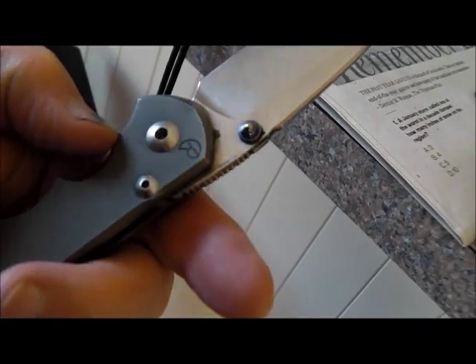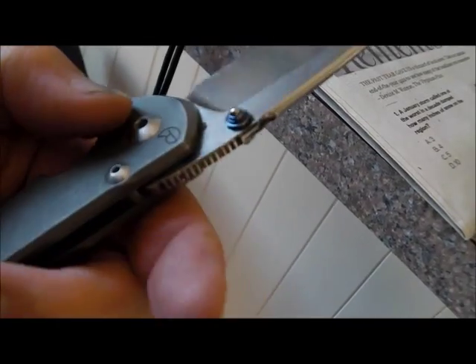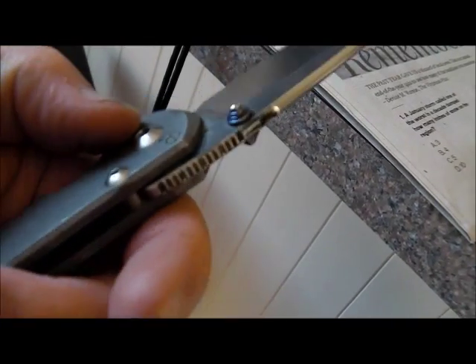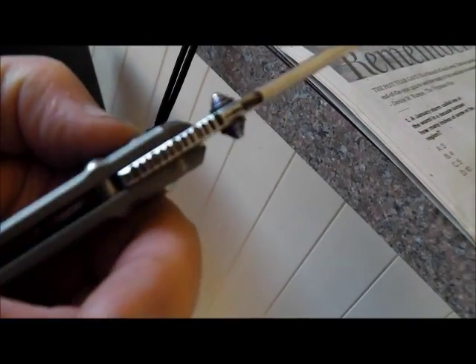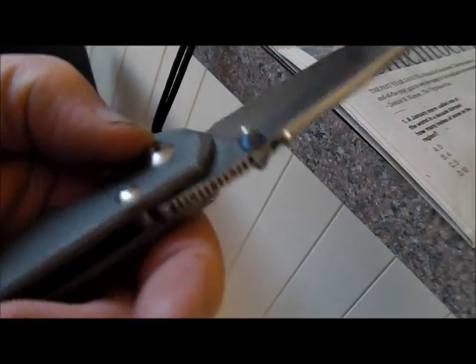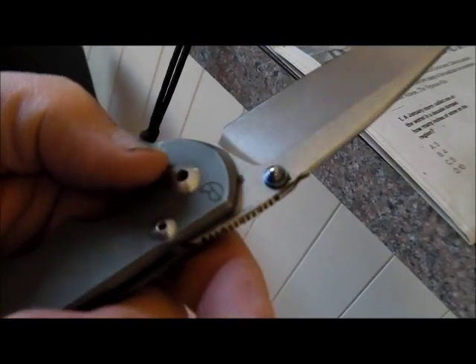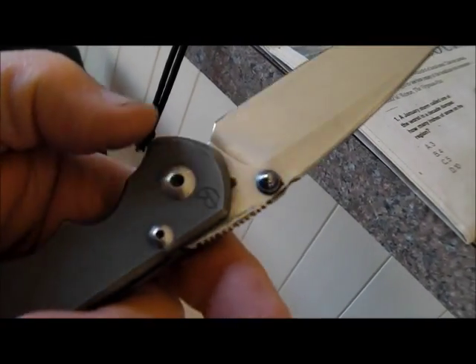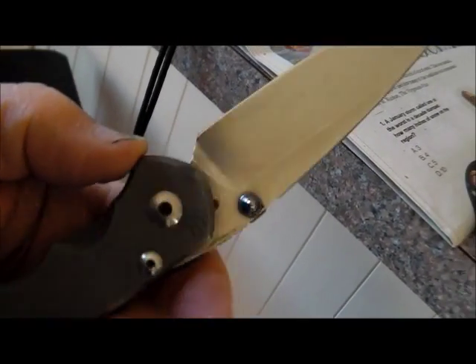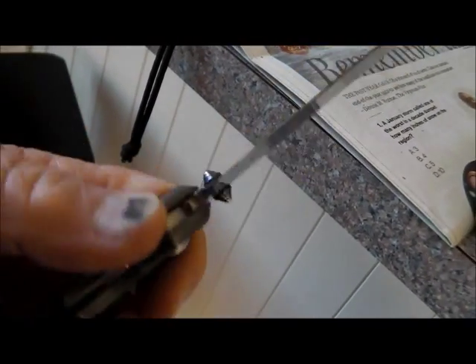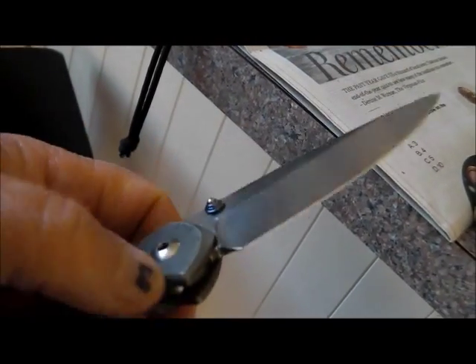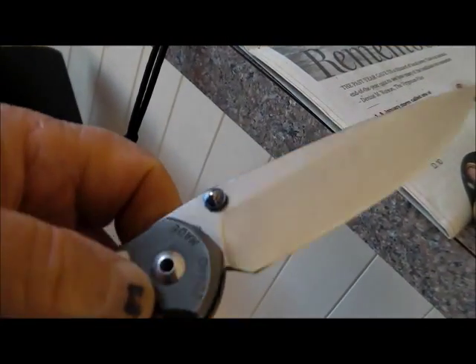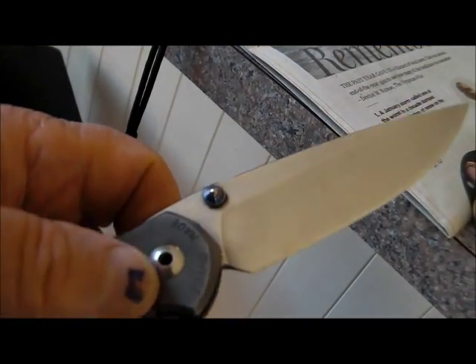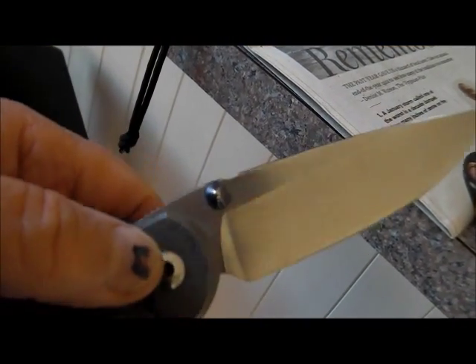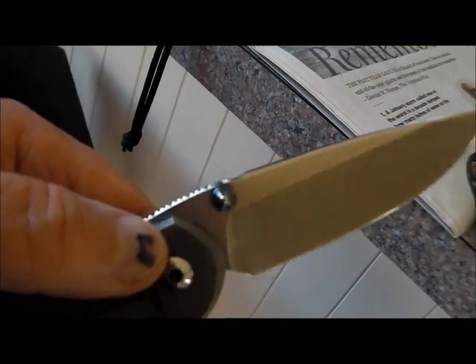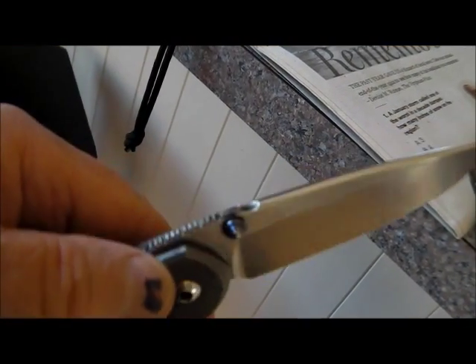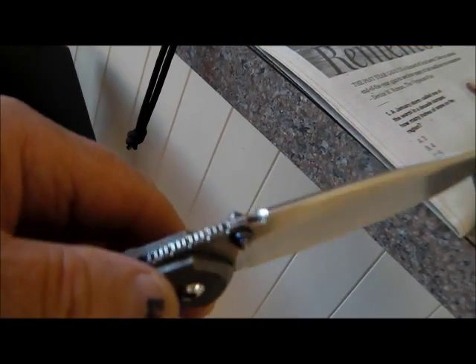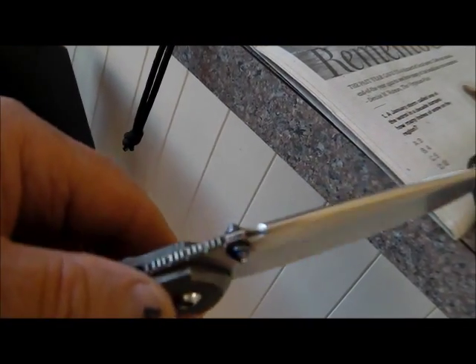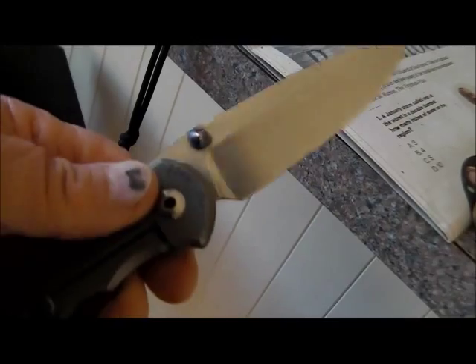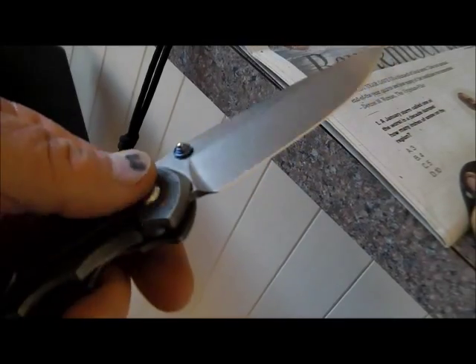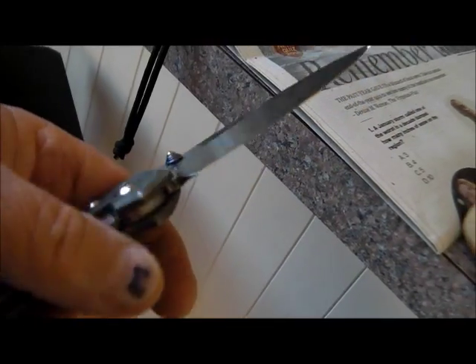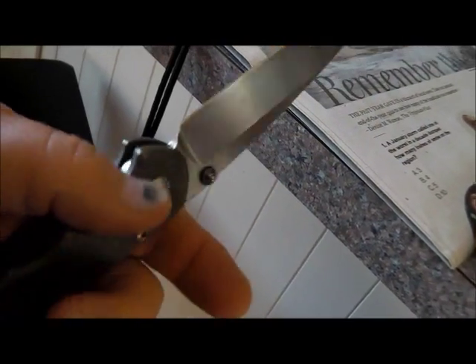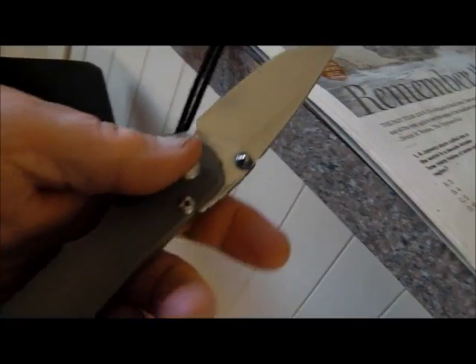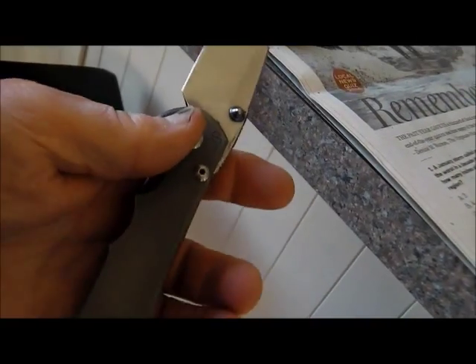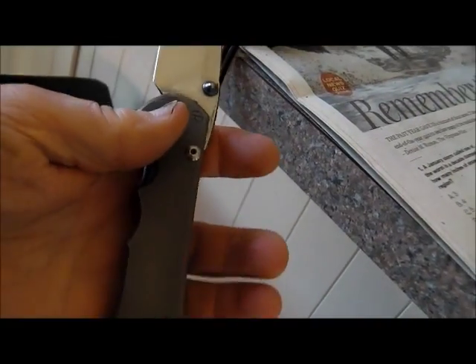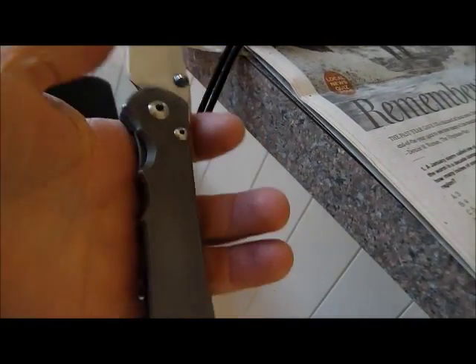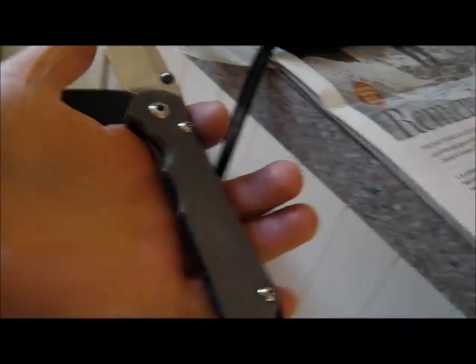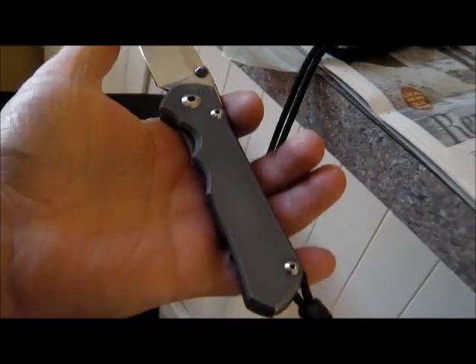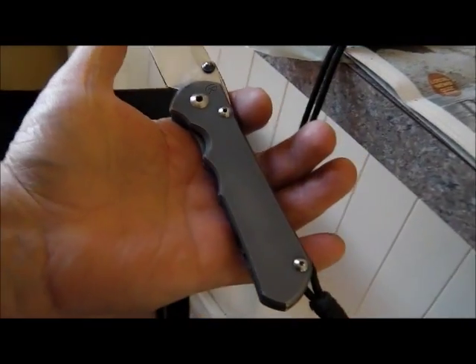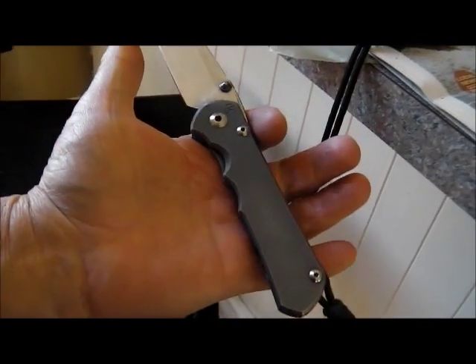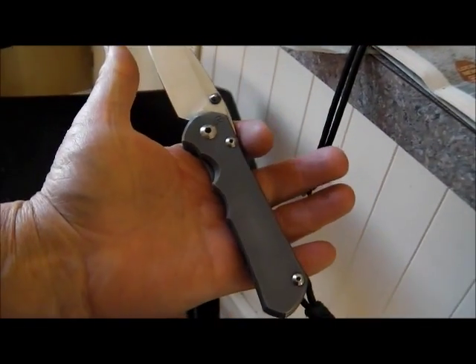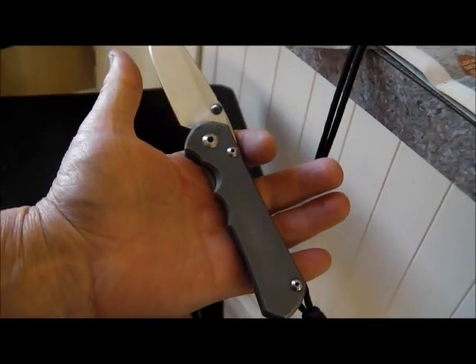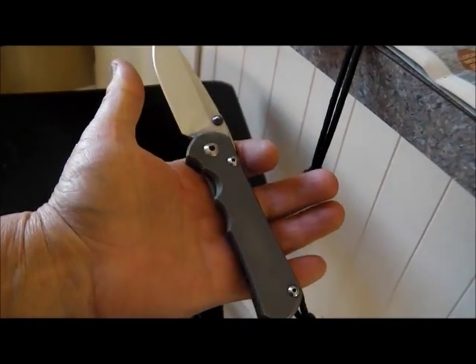I've got to clean it up now — it's got compound on it where I was polishing it up. Nice knife right here, gentlemen. Nice, I'm telling you.